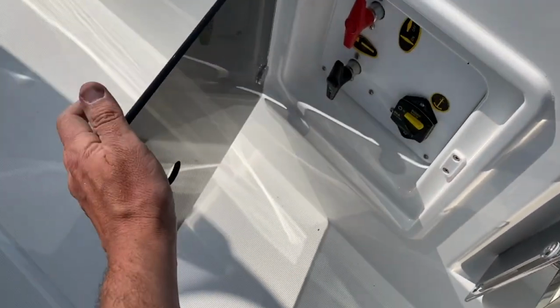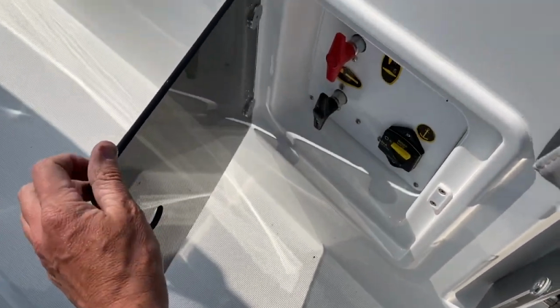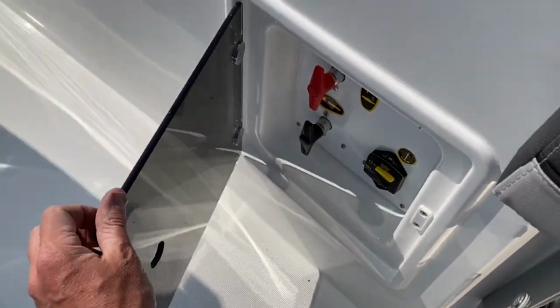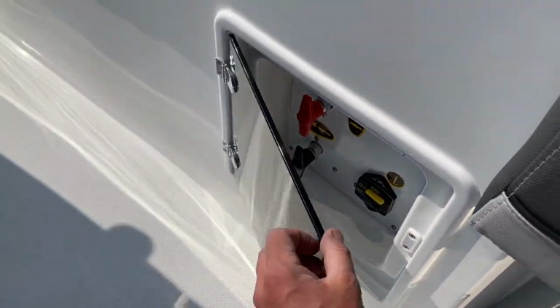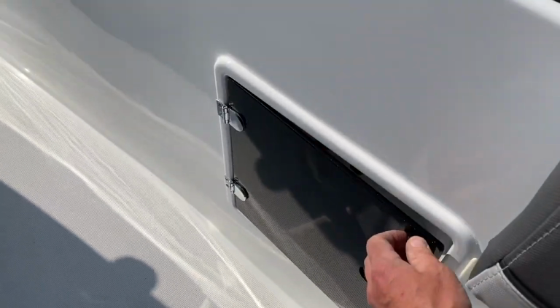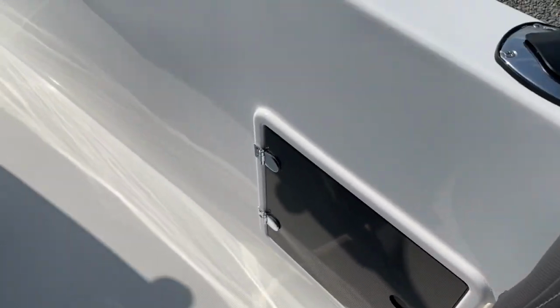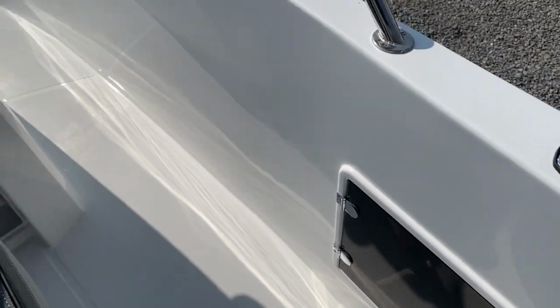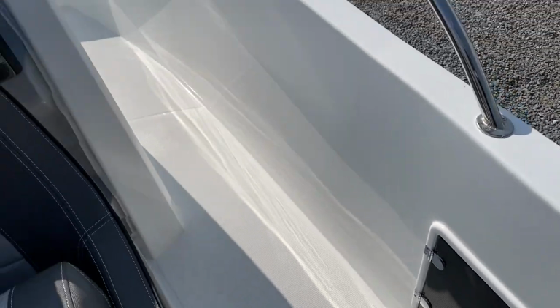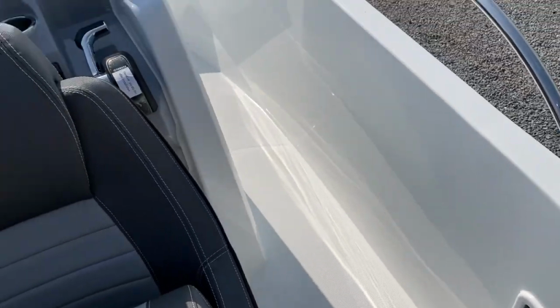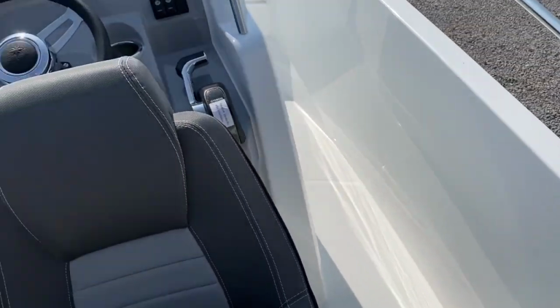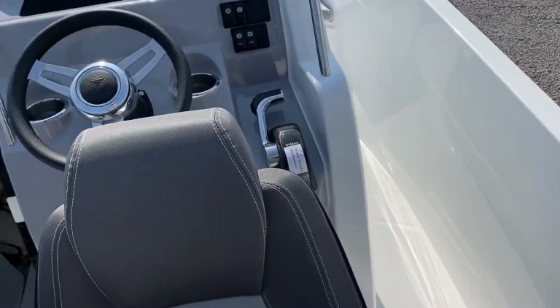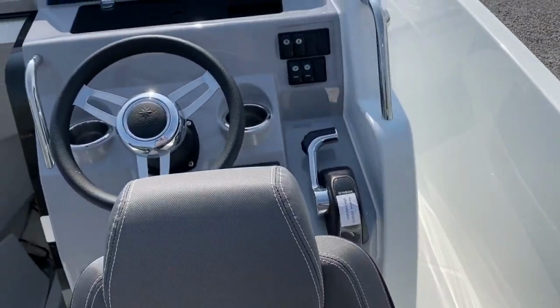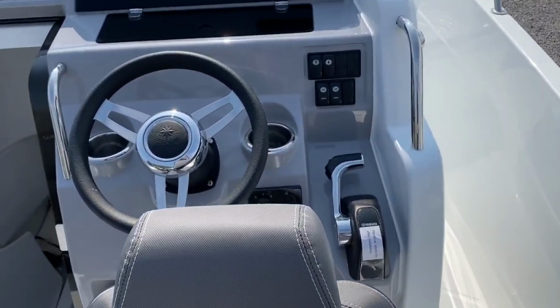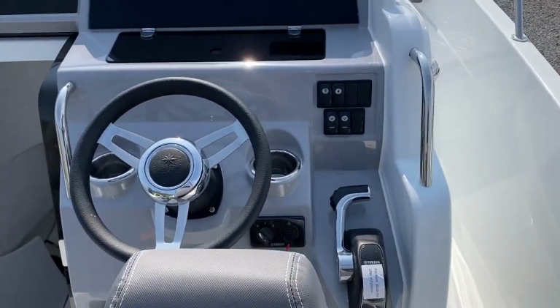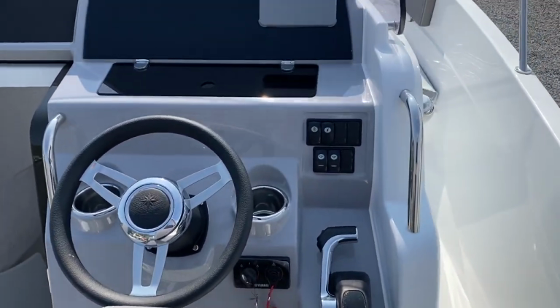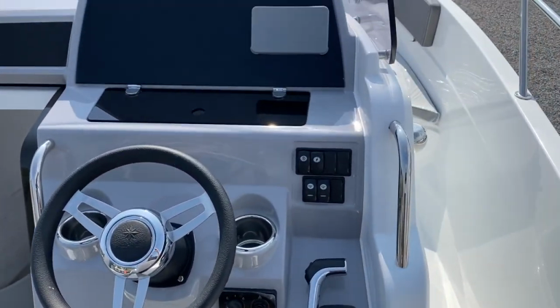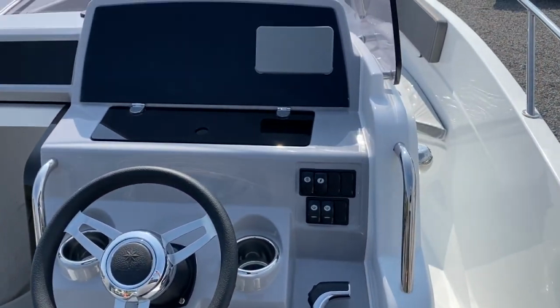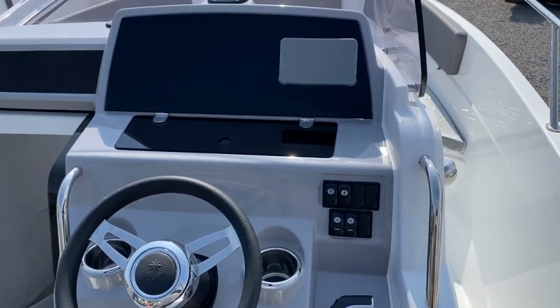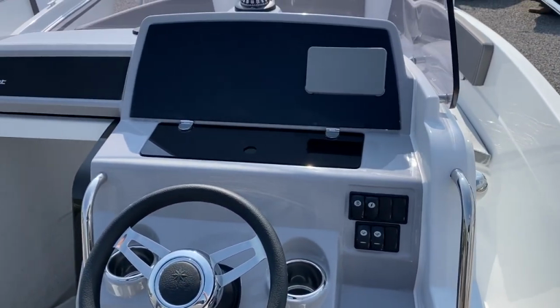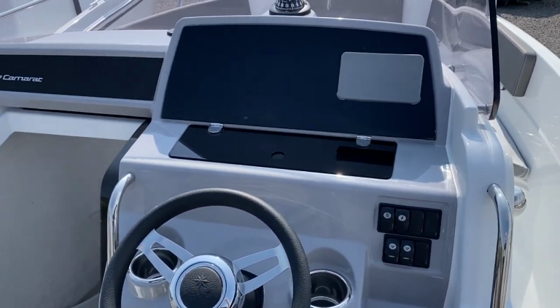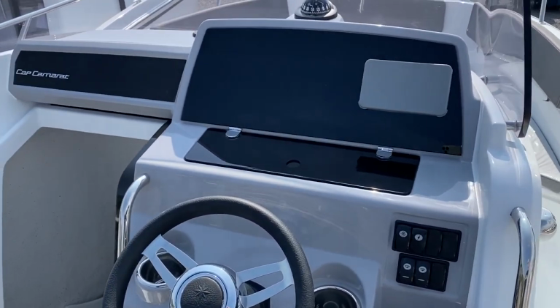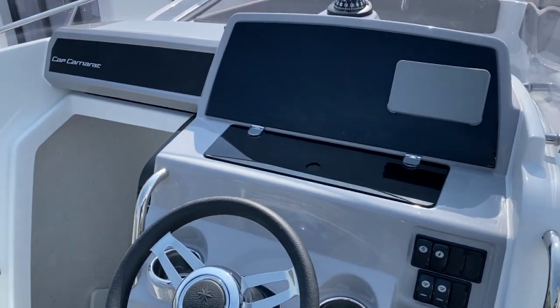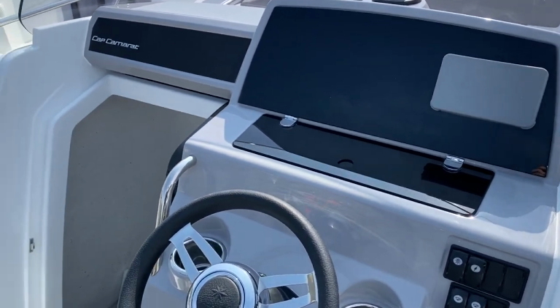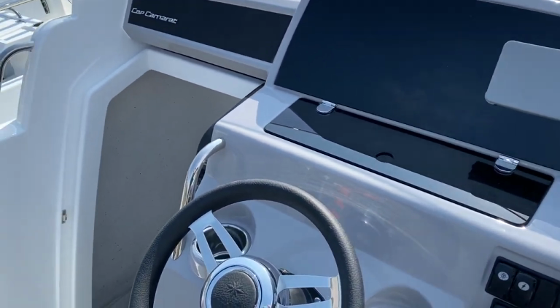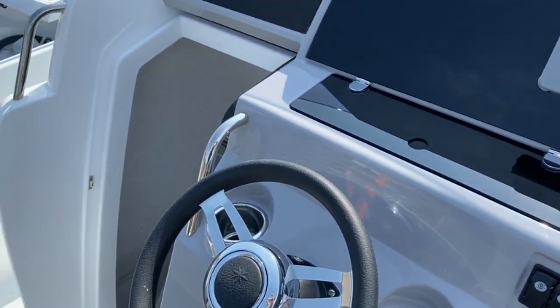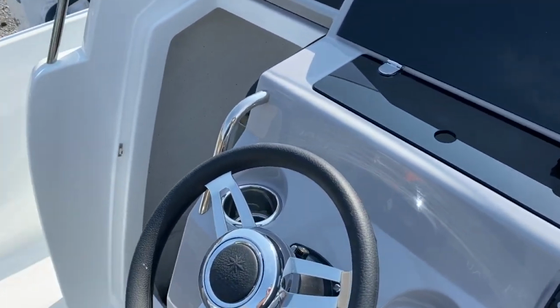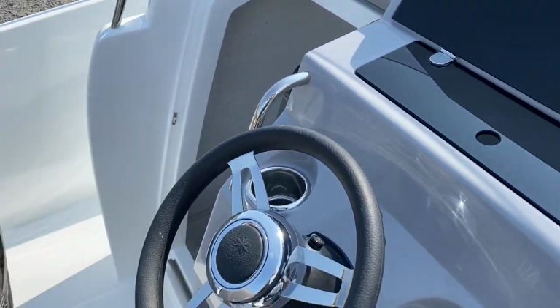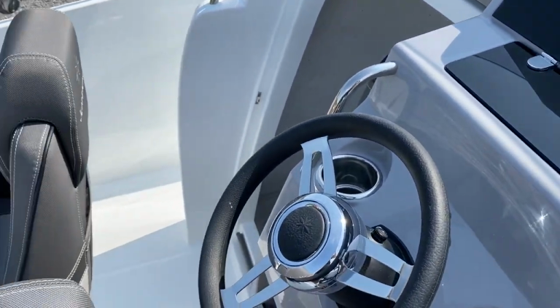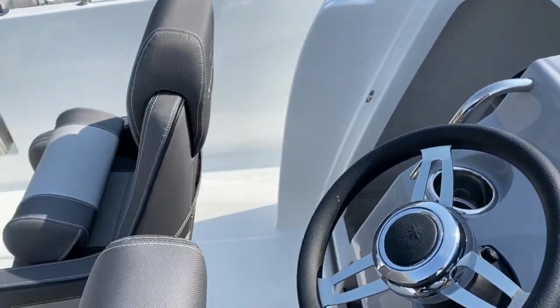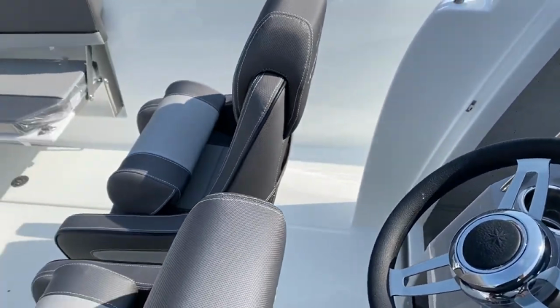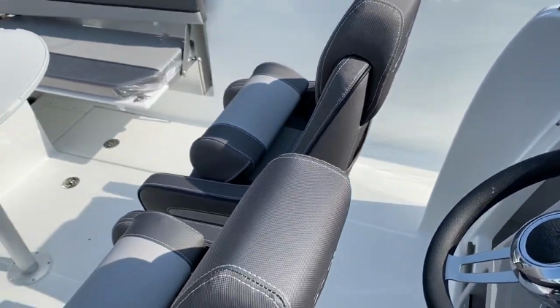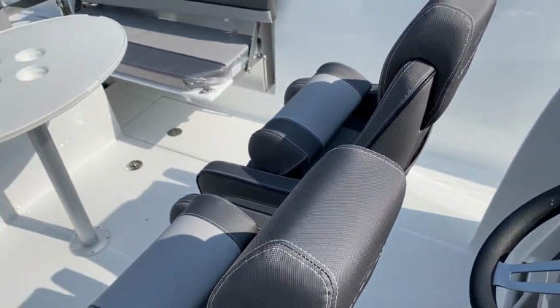A single battery on this boat because there's no fridge. Dashboard is ready to receive up to a nine-inch chart plotter, with room for a VHF and a stereo system as well.